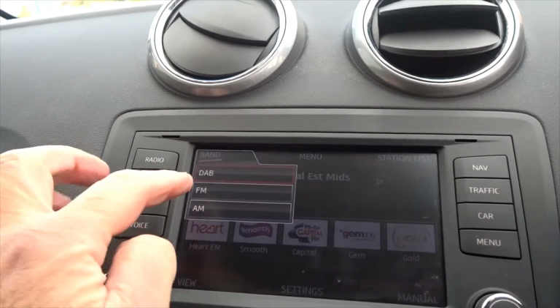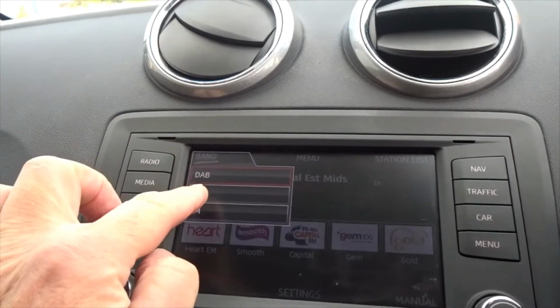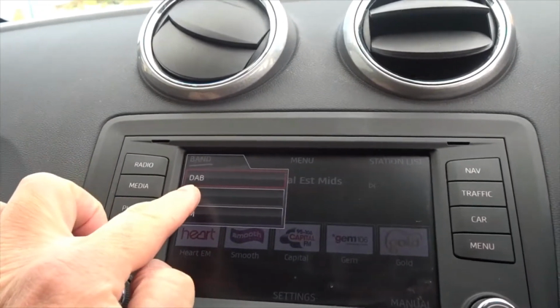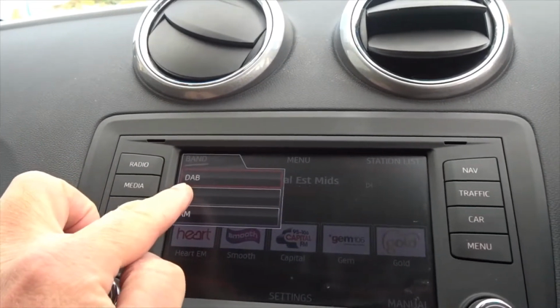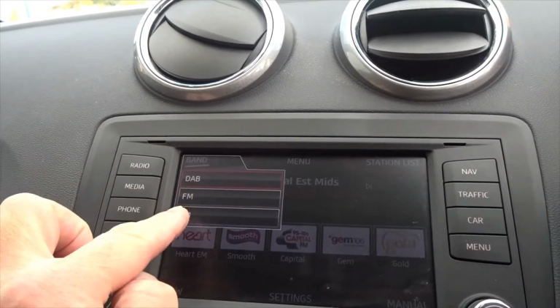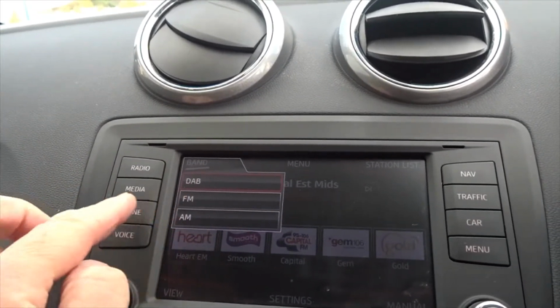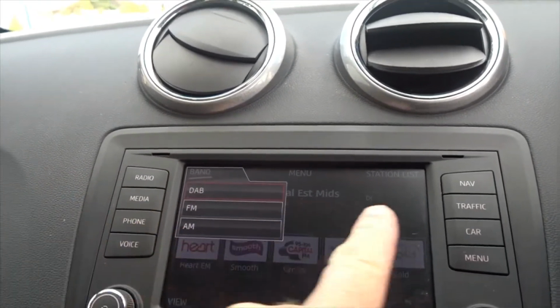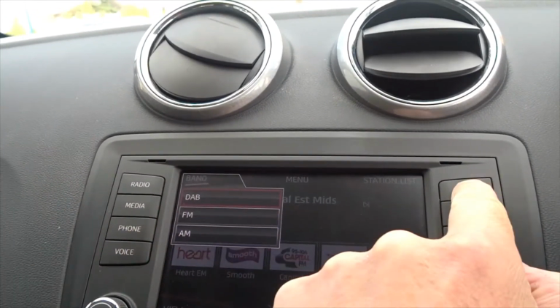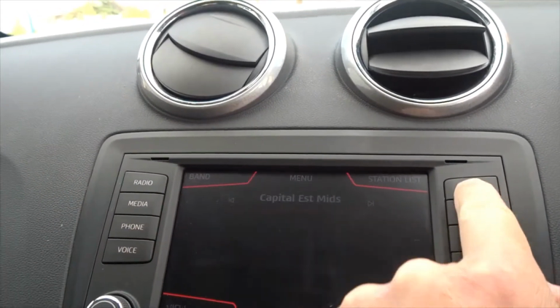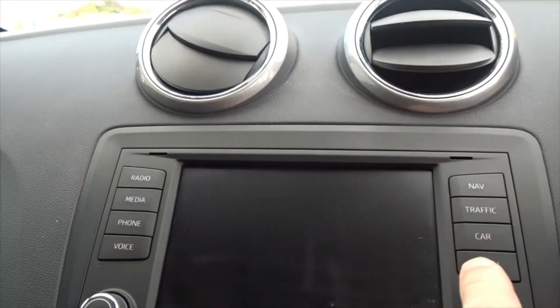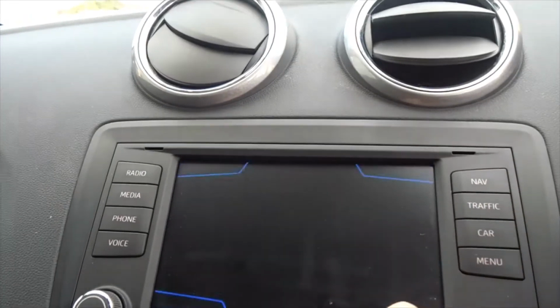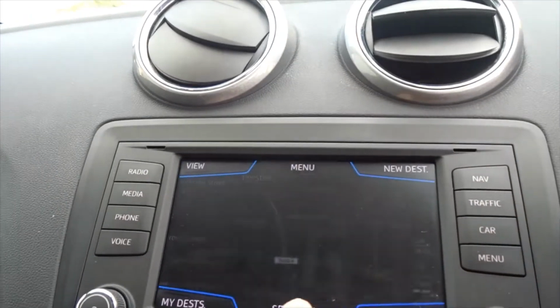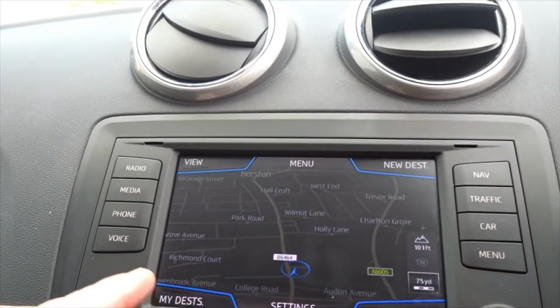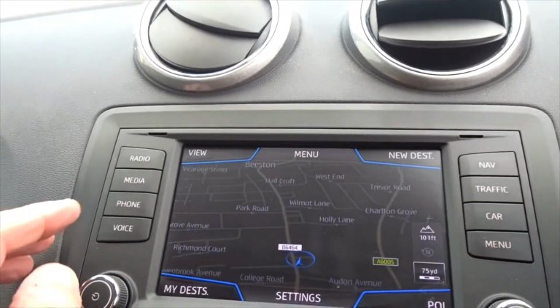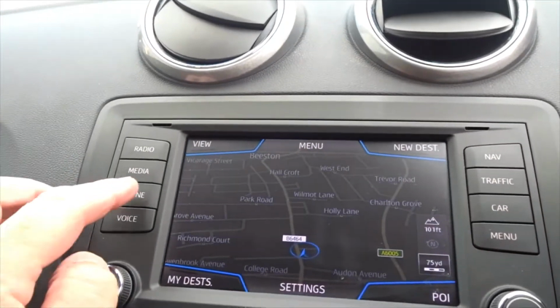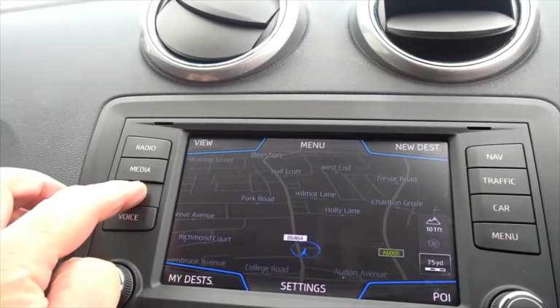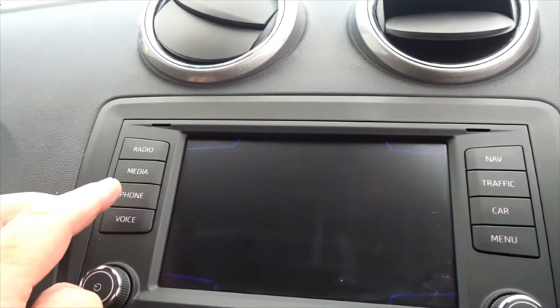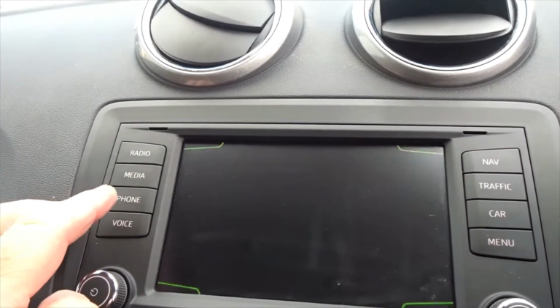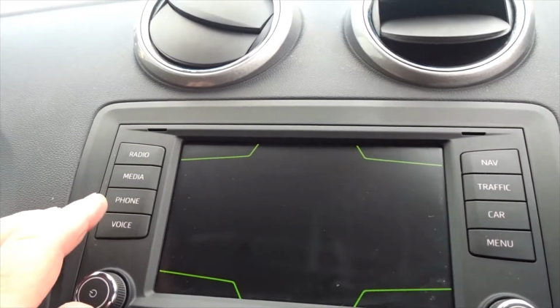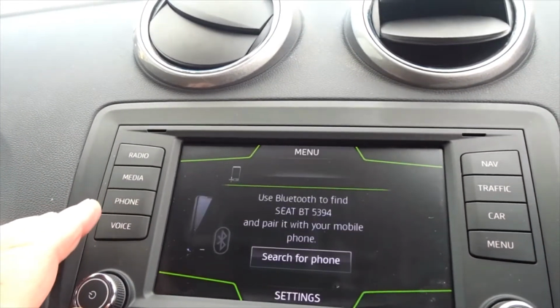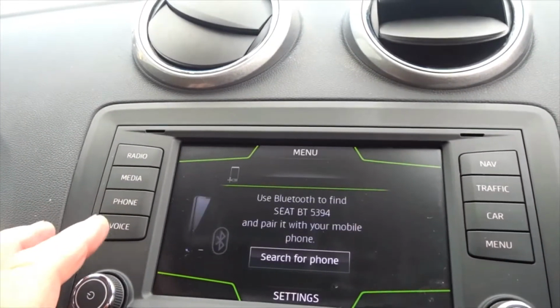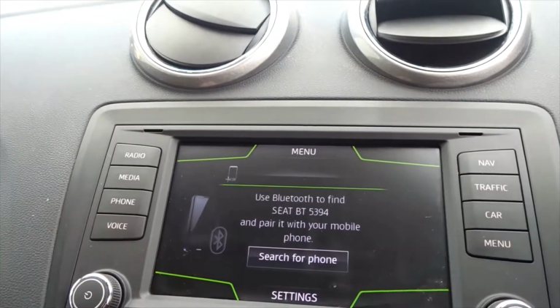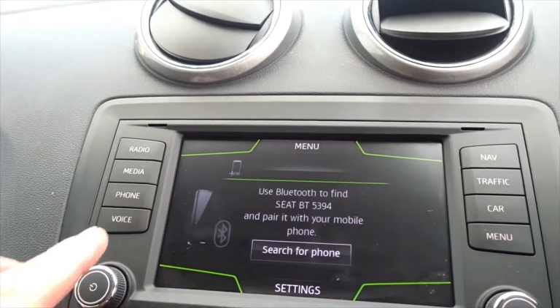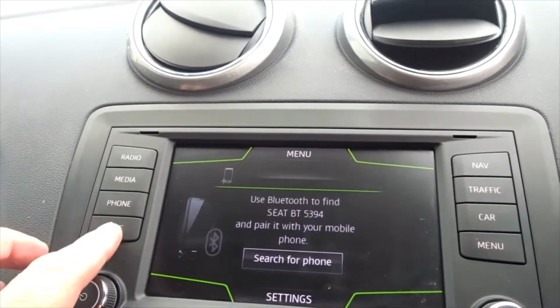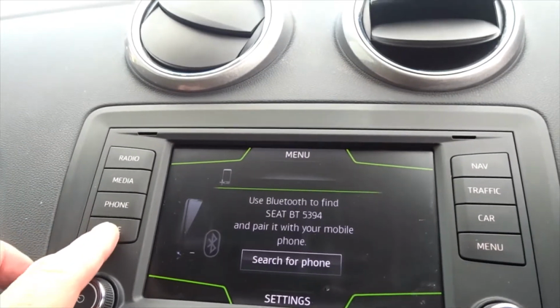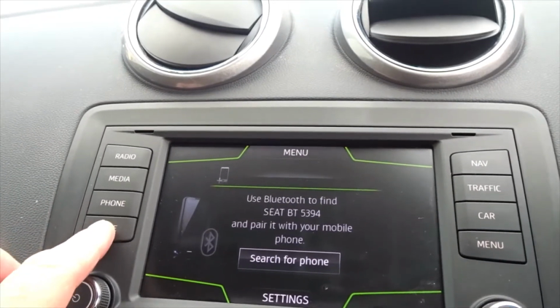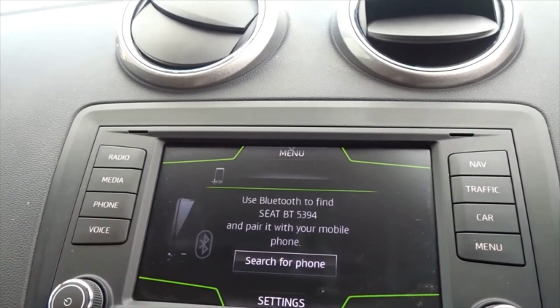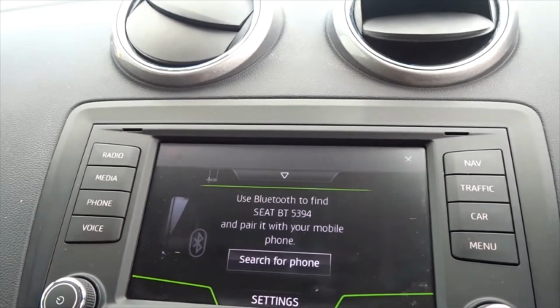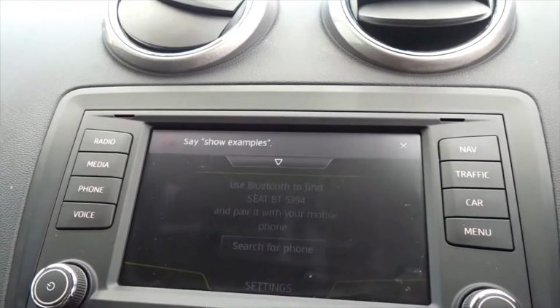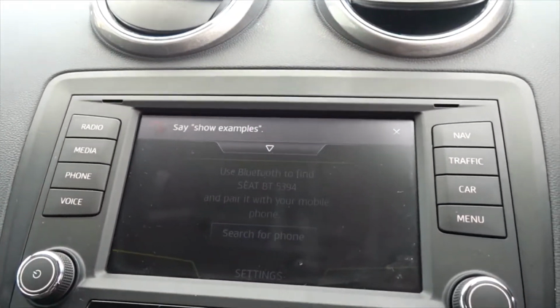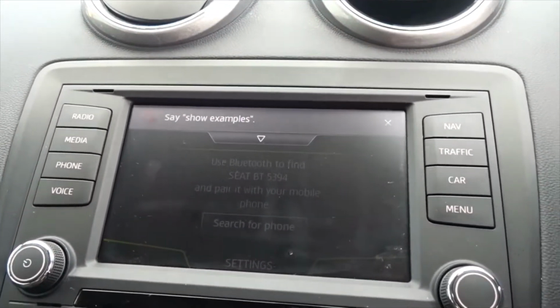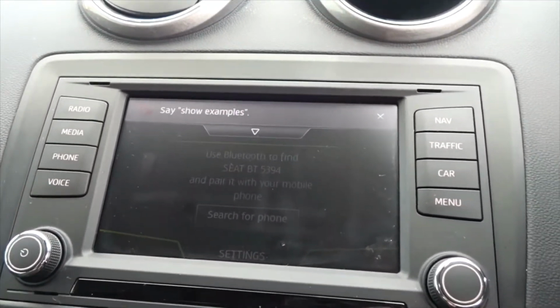The touchscreen also features FM and AM stations. There's also satellite navigation and Bluetooth device connectivity, as well as voice activation.